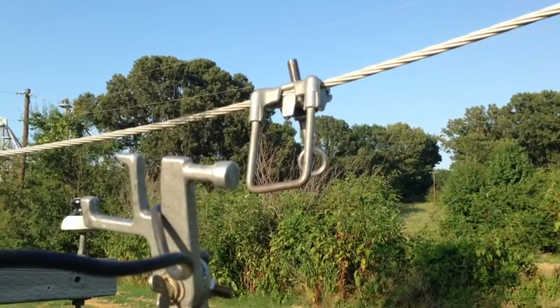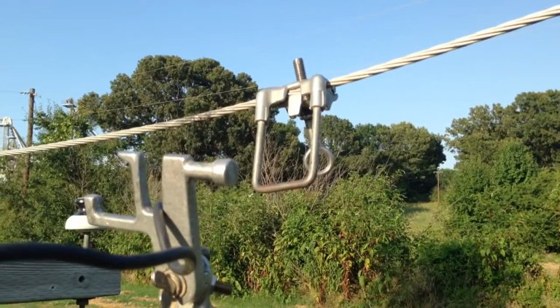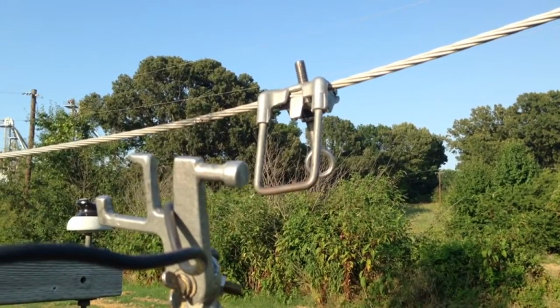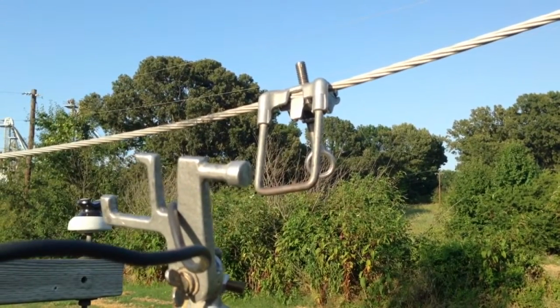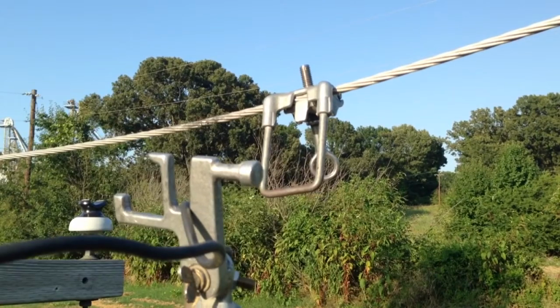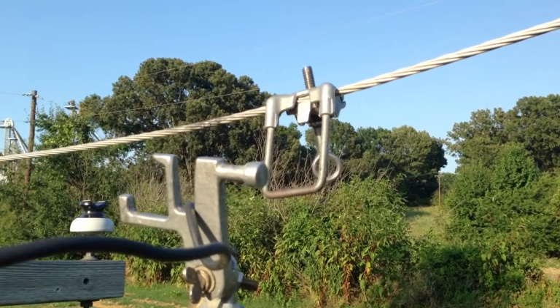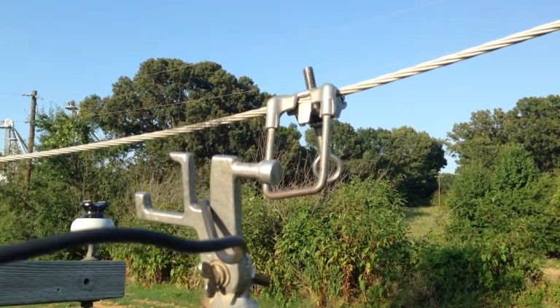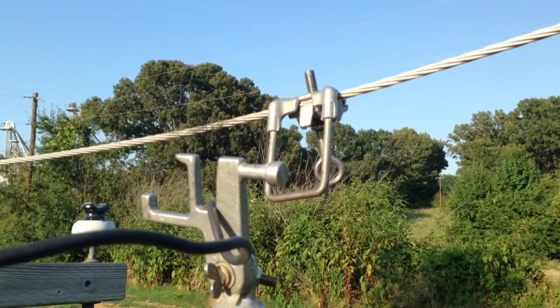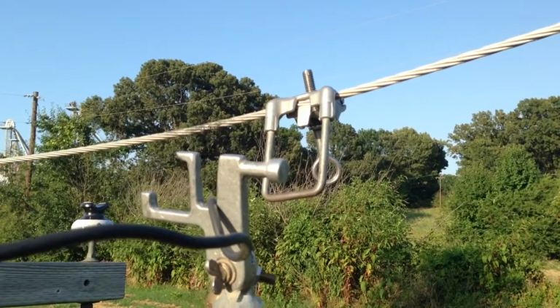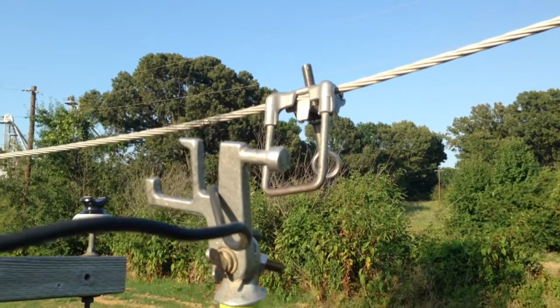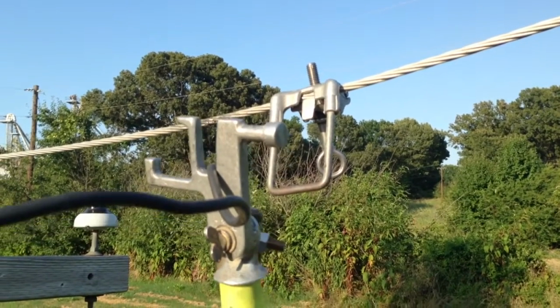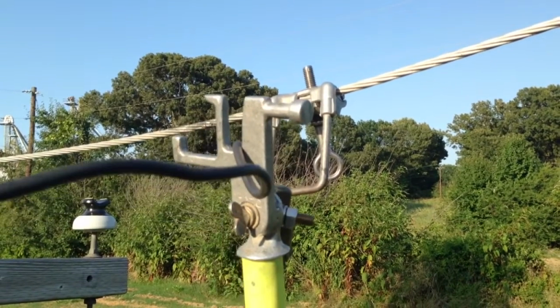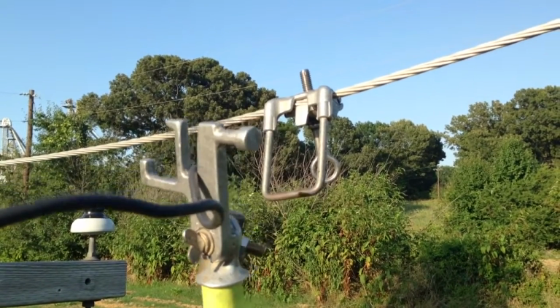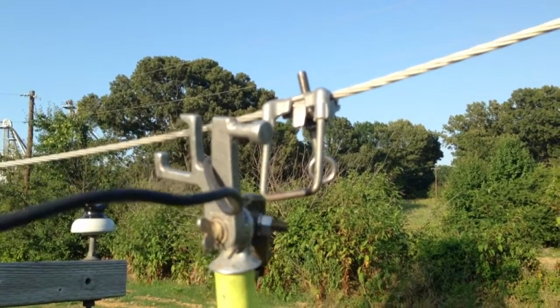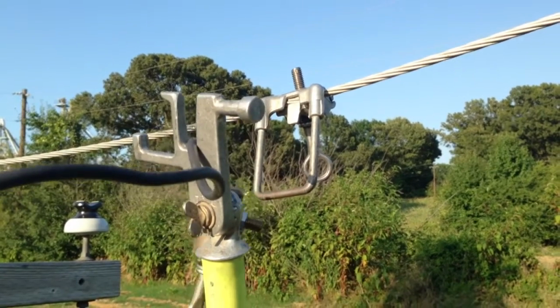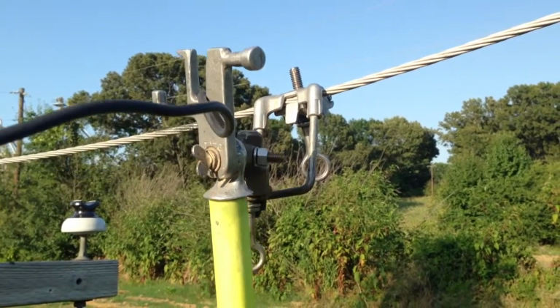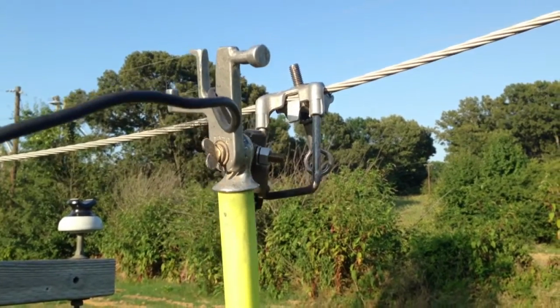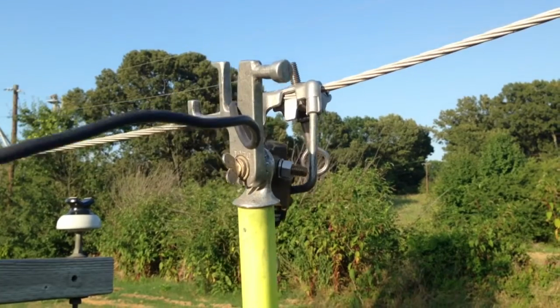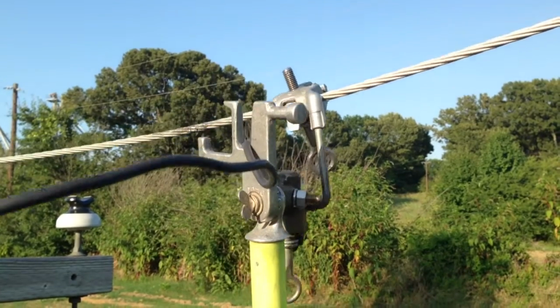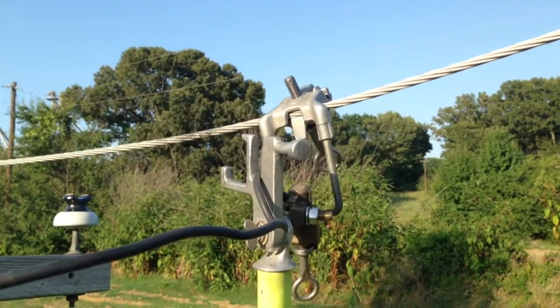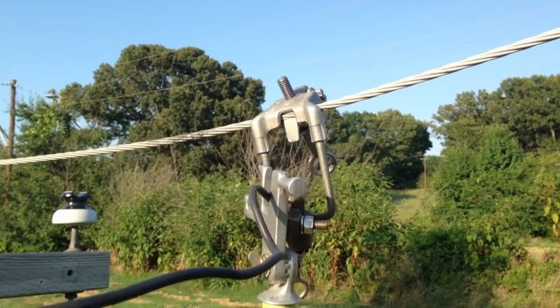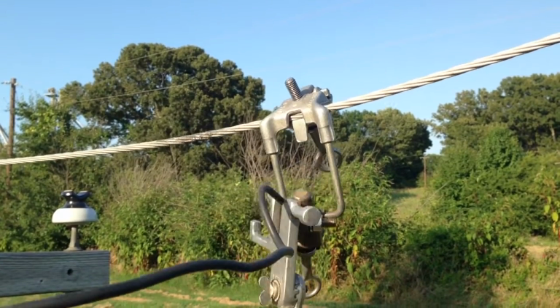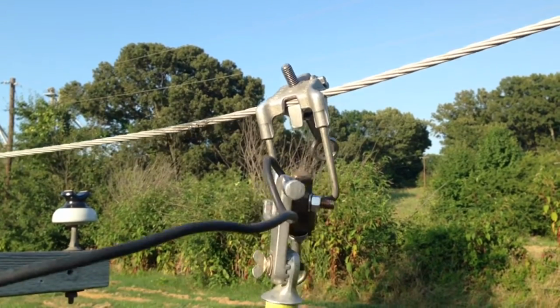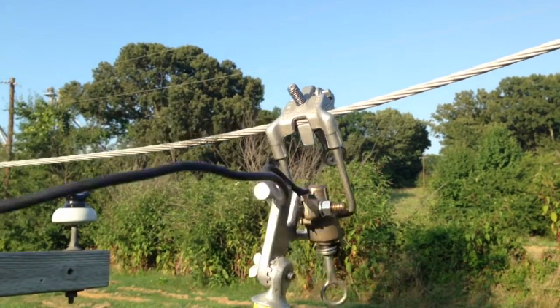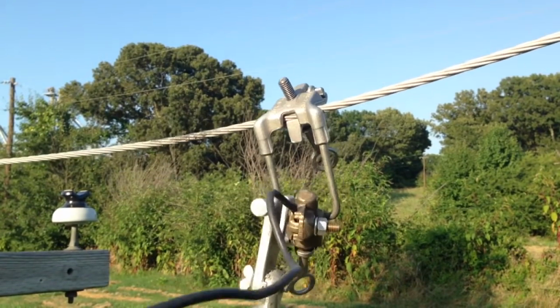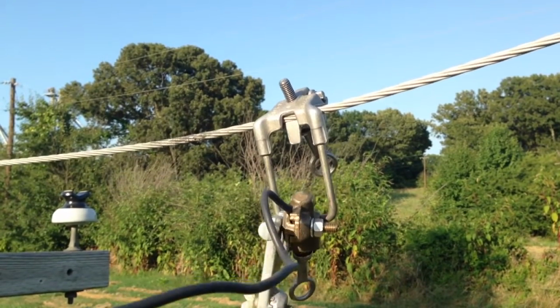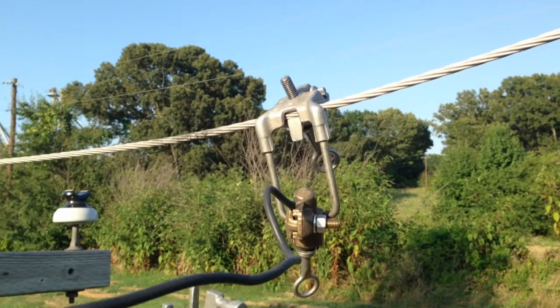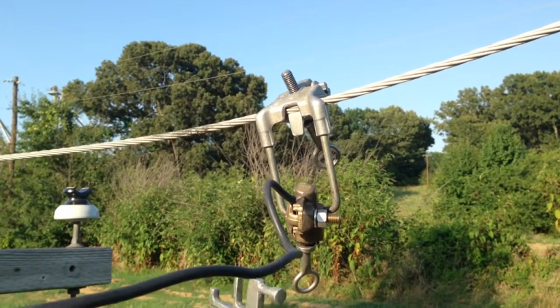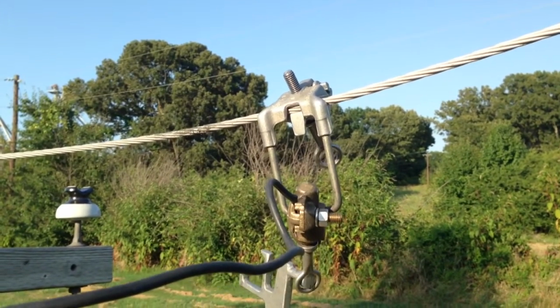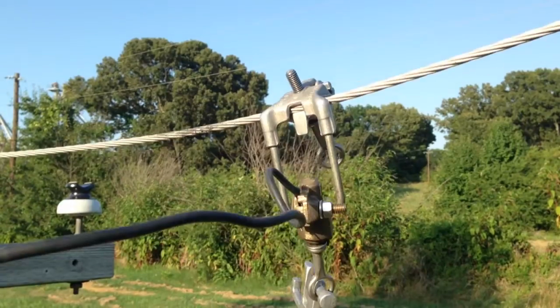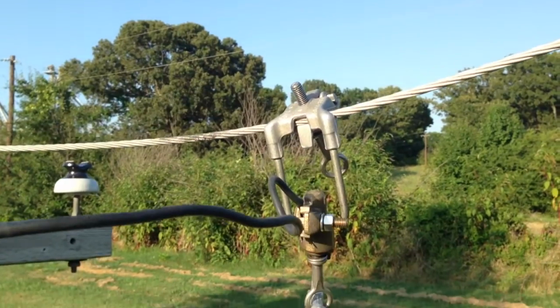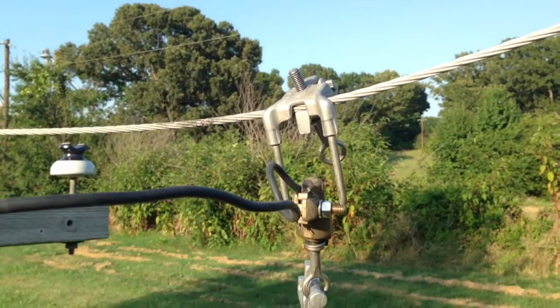Here we want to demonstrate how when you remove the hotline clamp off a switch with this tool it works real well. You catch it in the V, put it back on the stirrup and then tighten it up. You can twist it however you need to and come back in here and tighten your clamp.